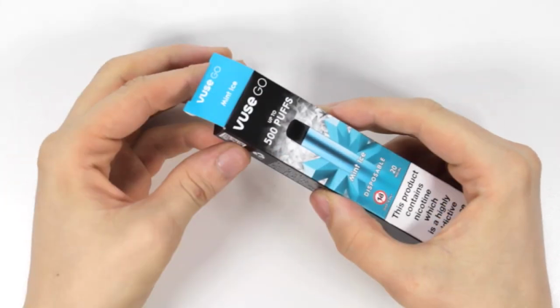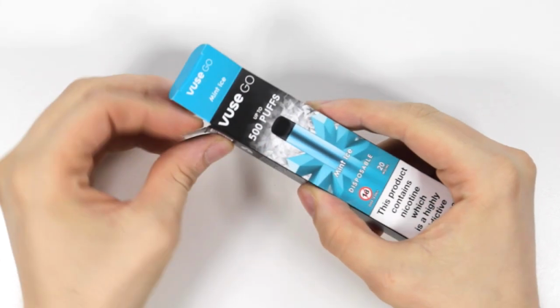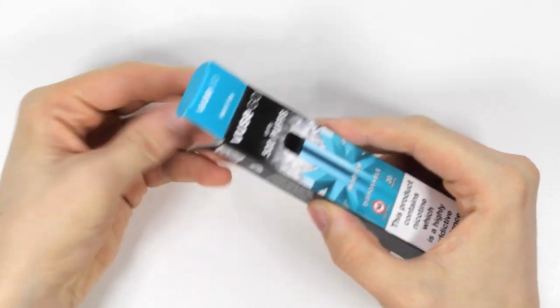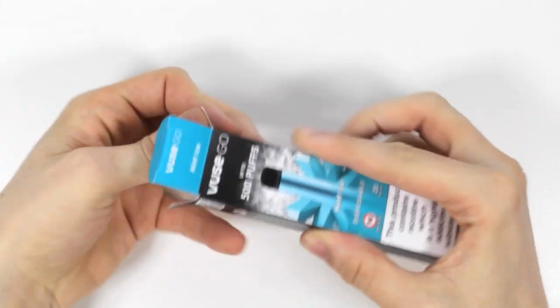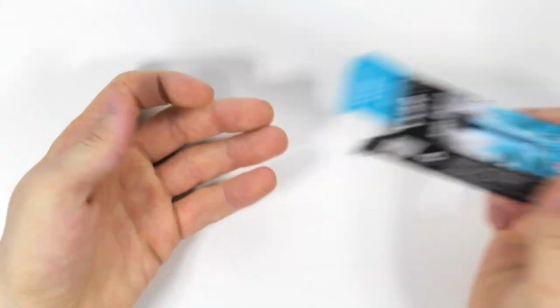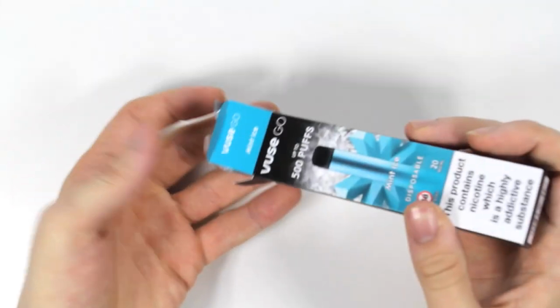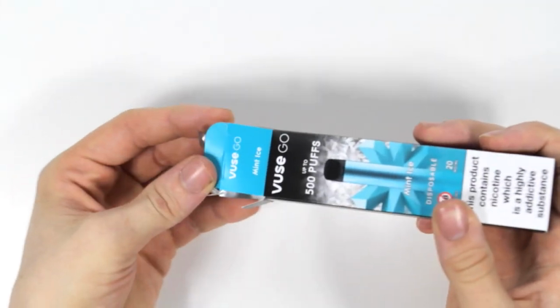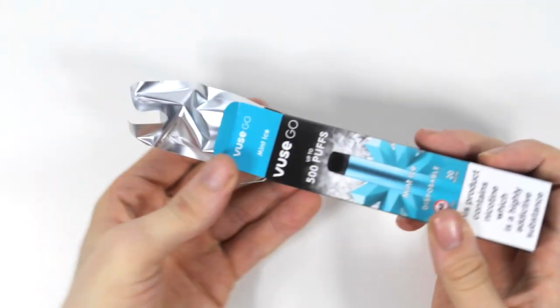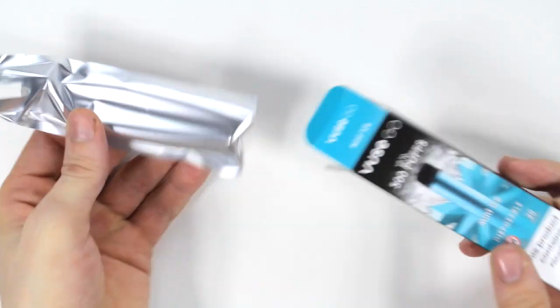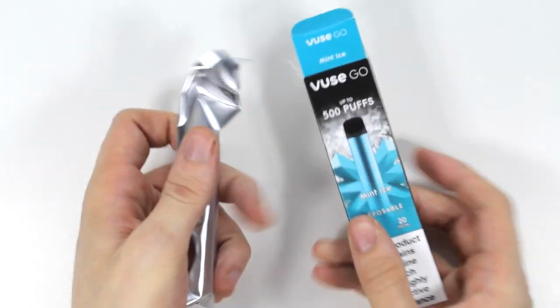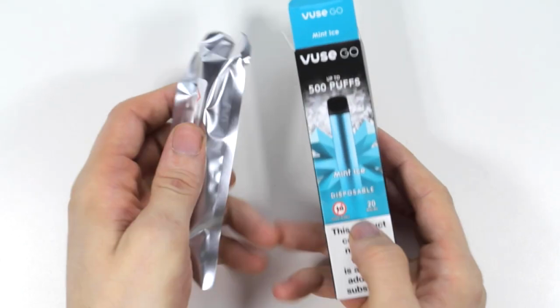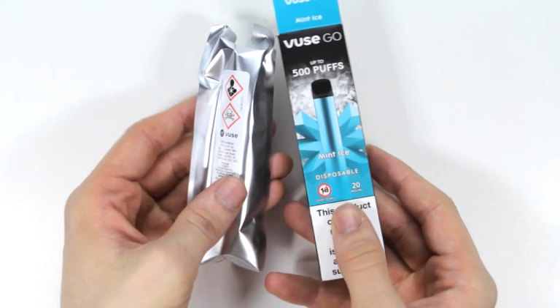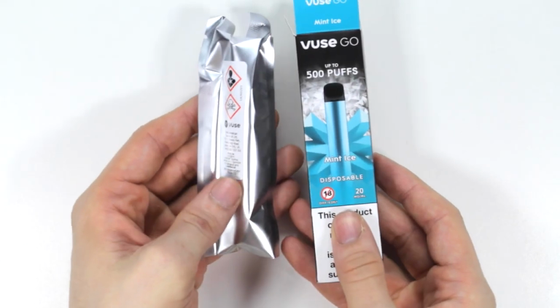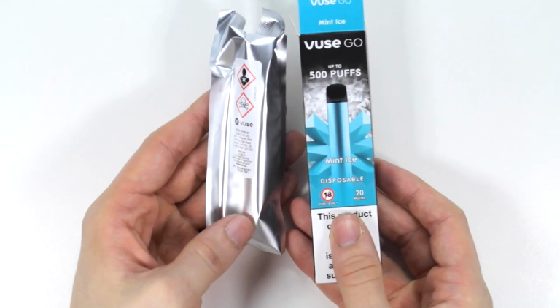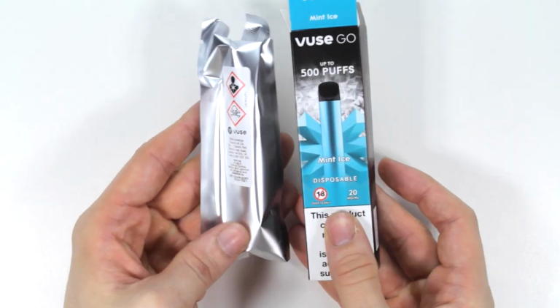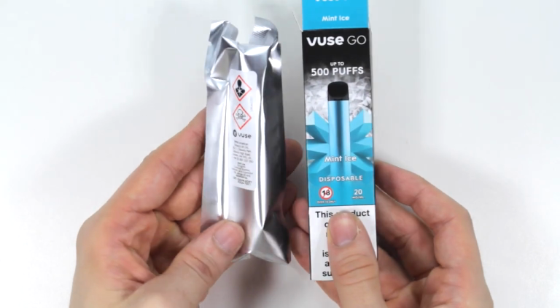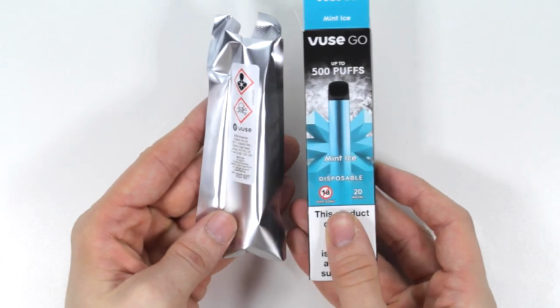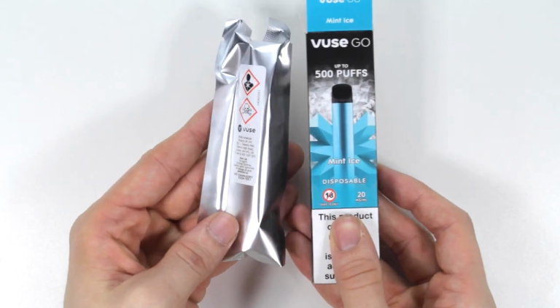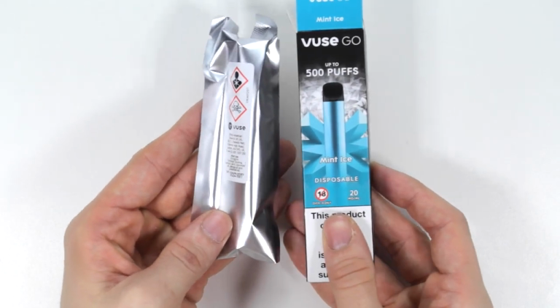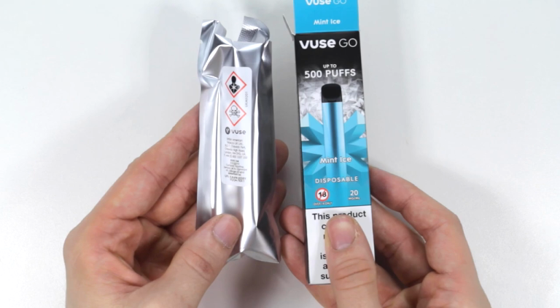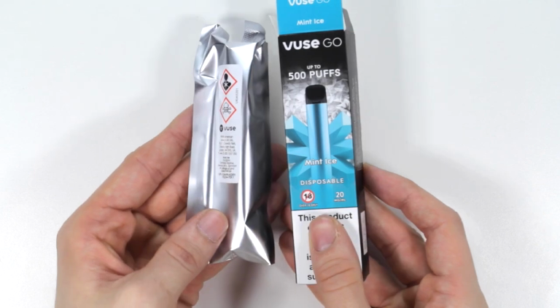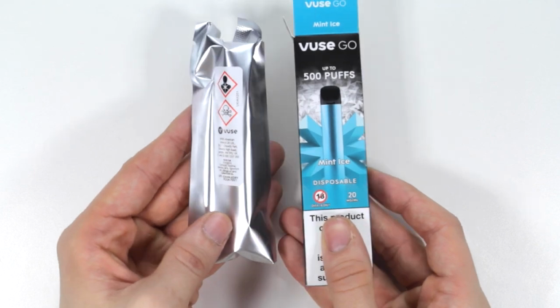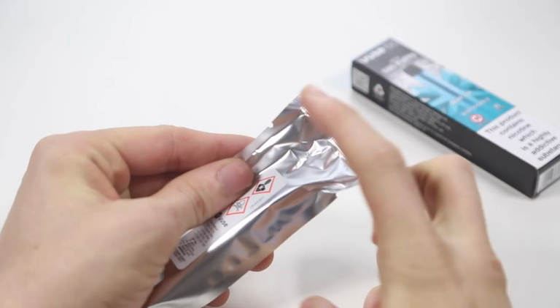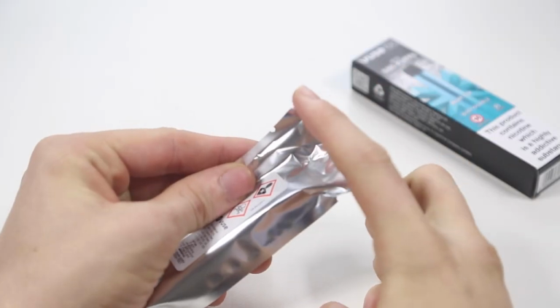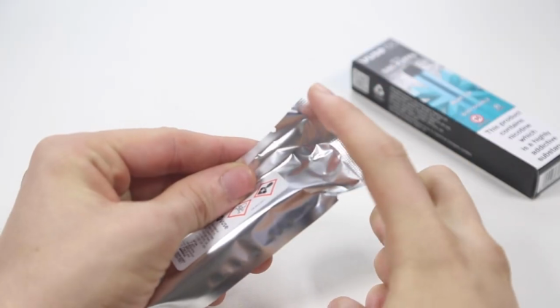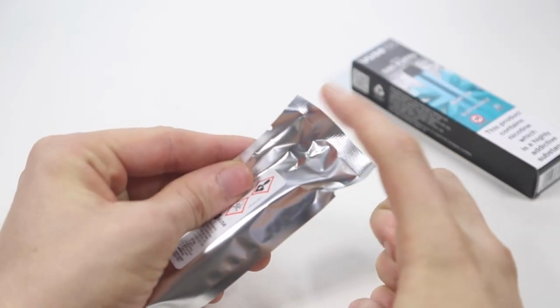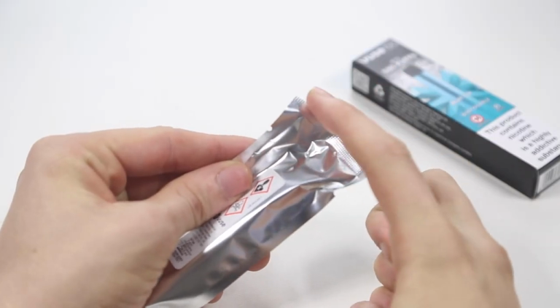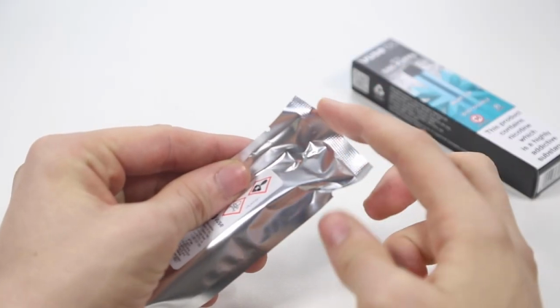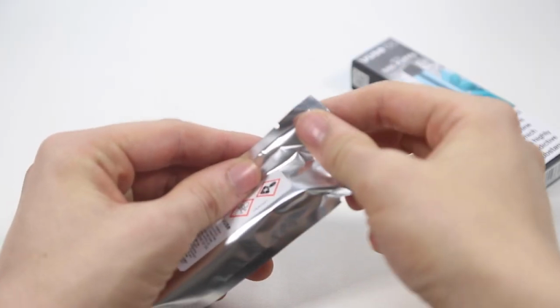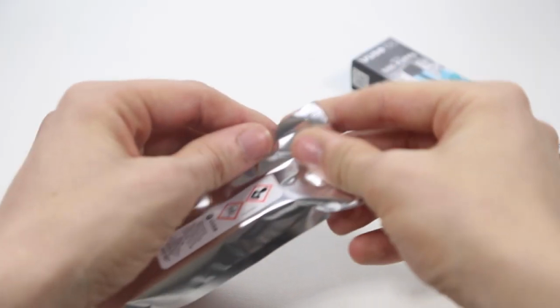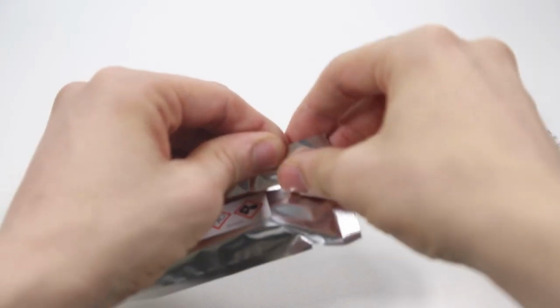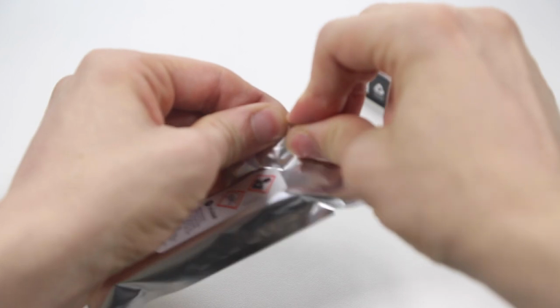When you open up the box, inside you'll find the Fuse Go in a sealed packet. In this video I'm using the mint ice flavour which is very refreshing. When you are ready, open up the sealed packet by ripping from the top and sliding the Fuse Go out.